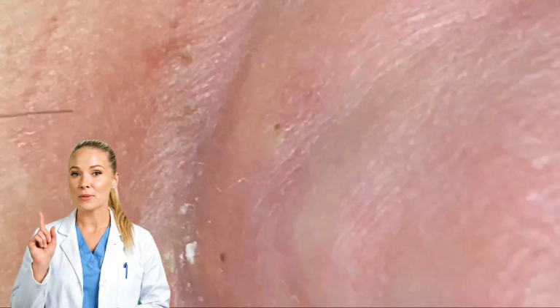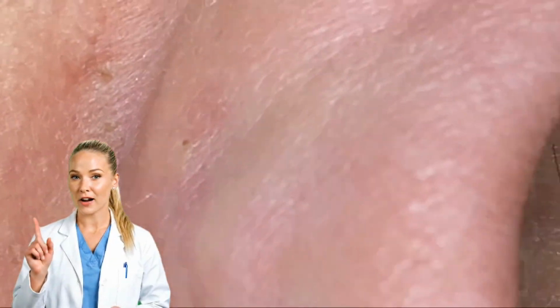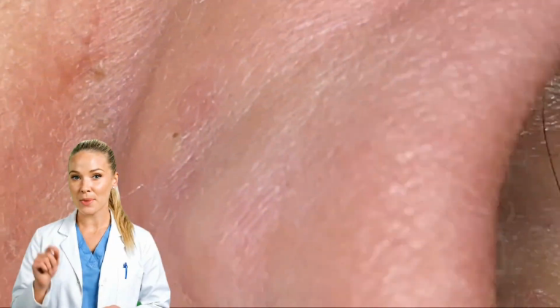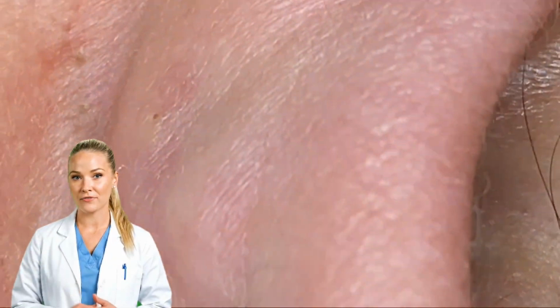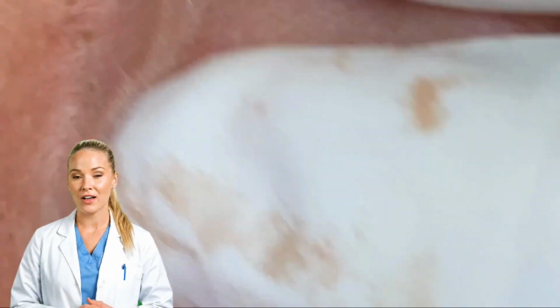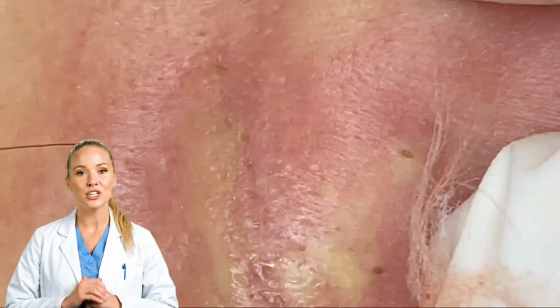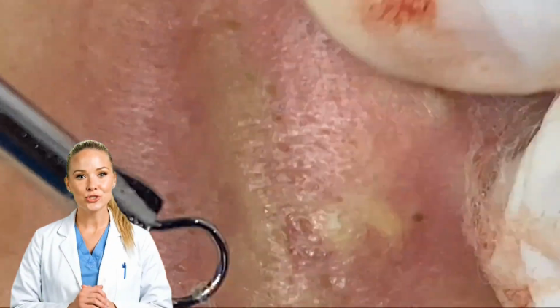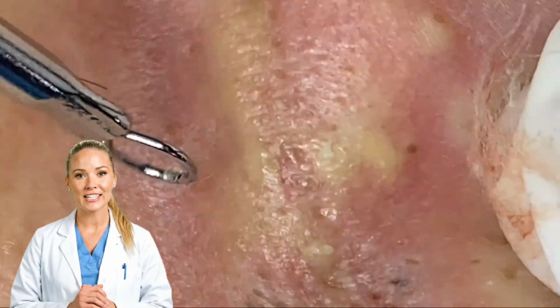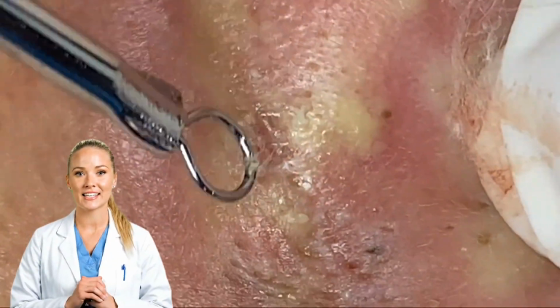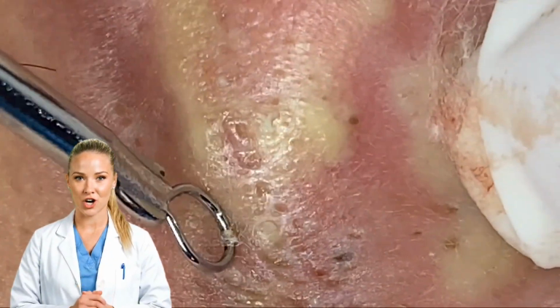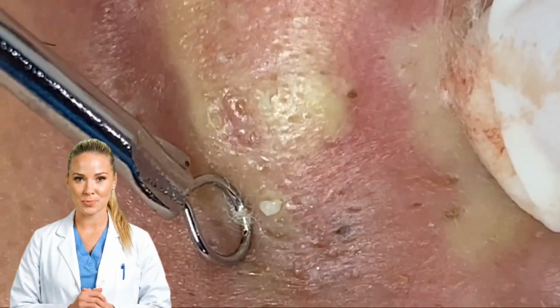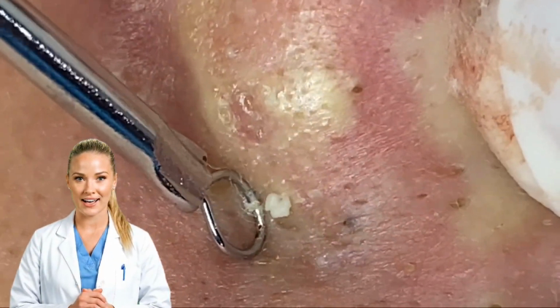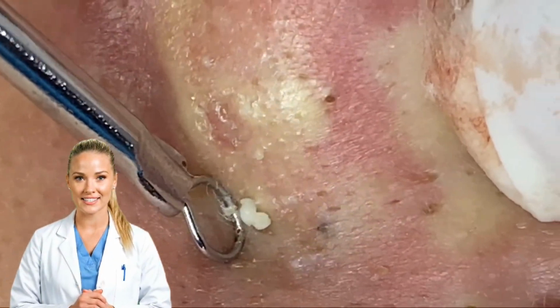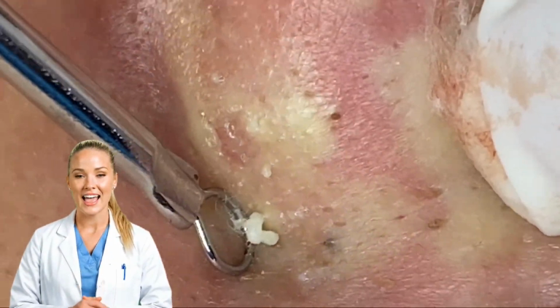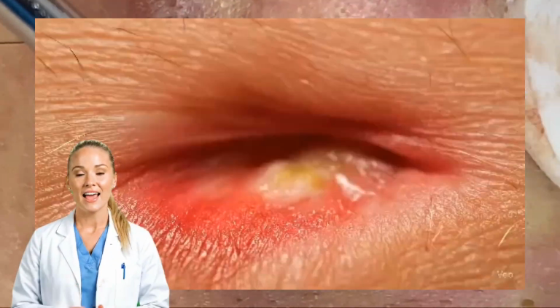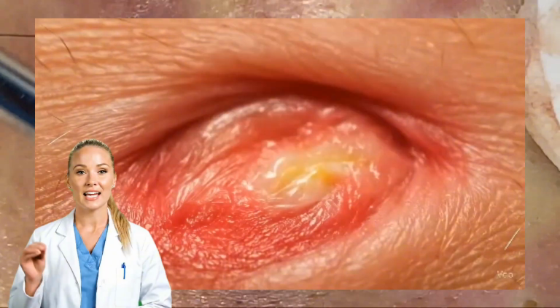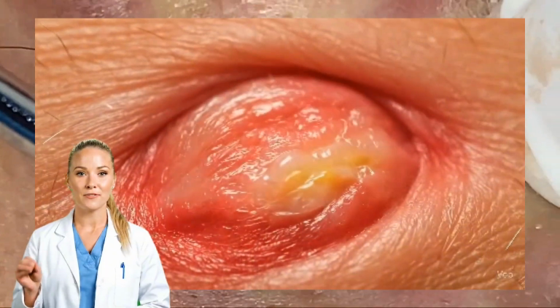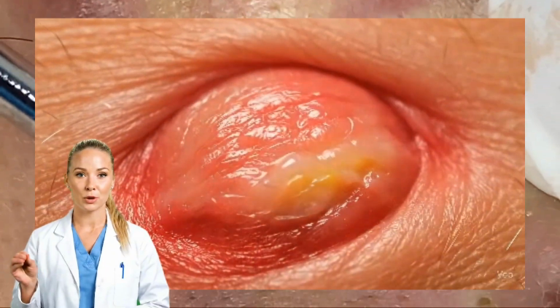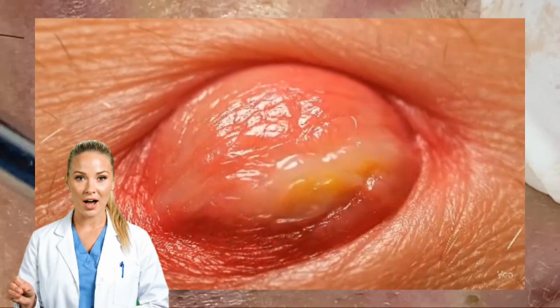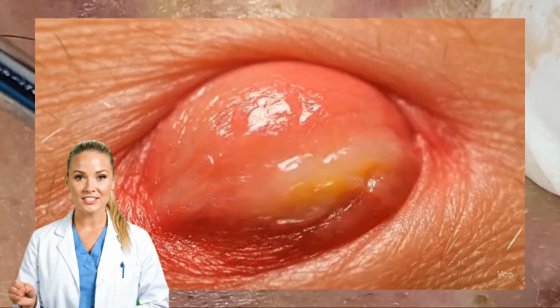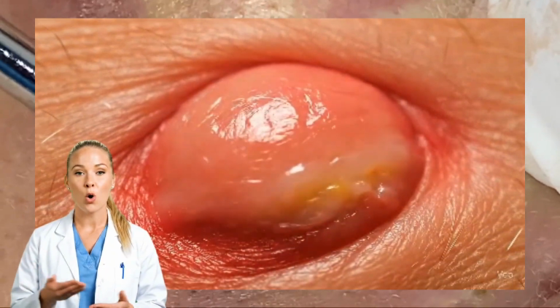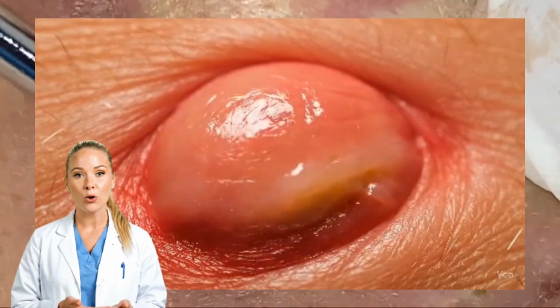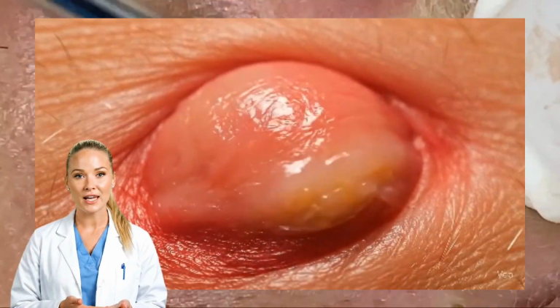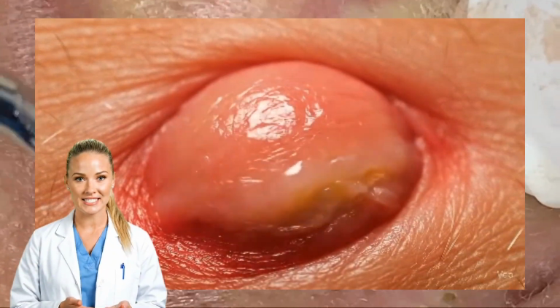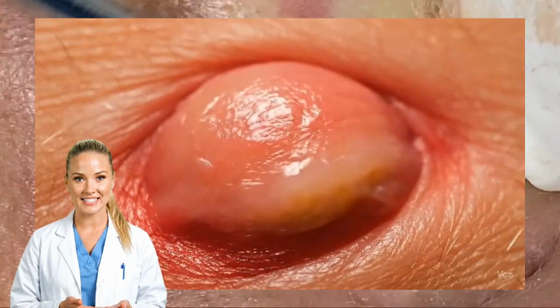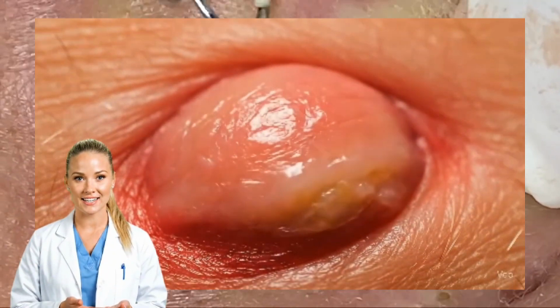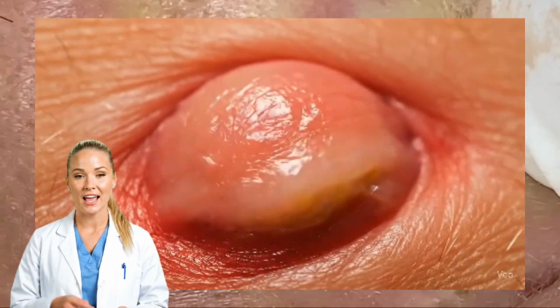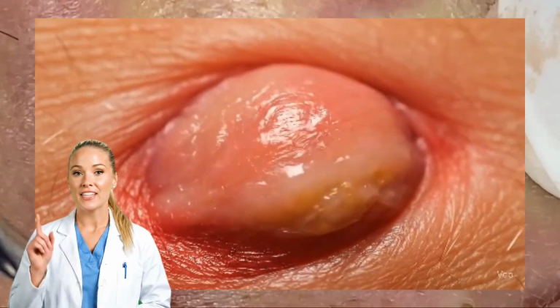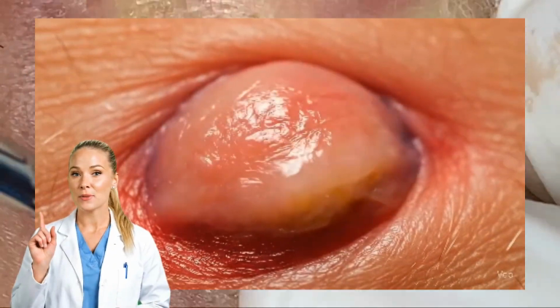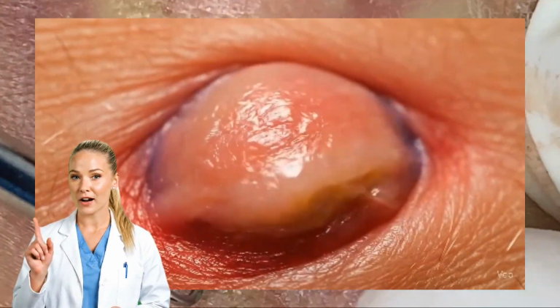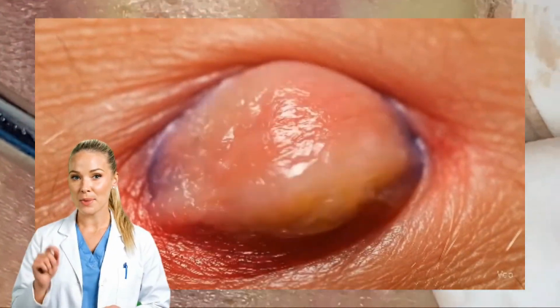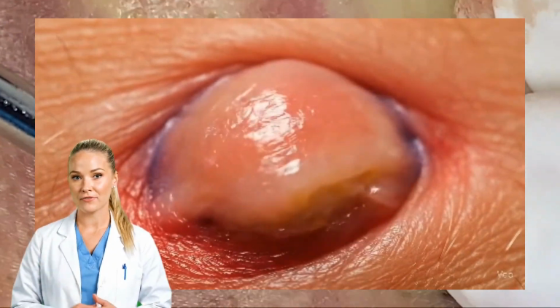But when the infection sits deep, or the pore is blocked tightly, the fluid collects and becomes dense. That's when pus gets thick and sticky.